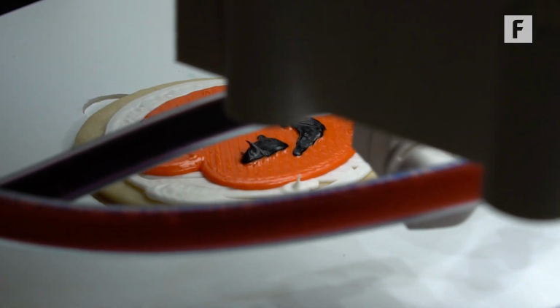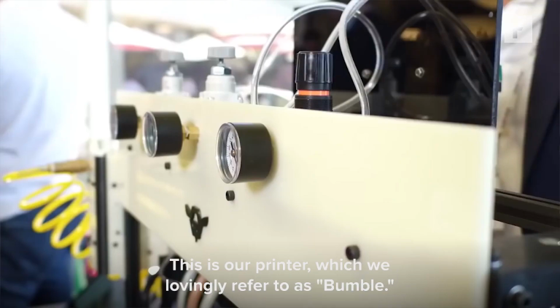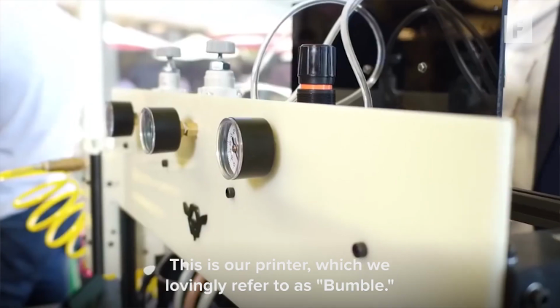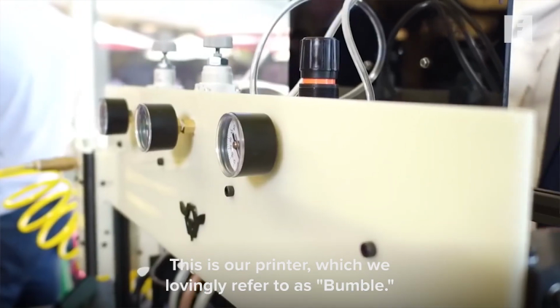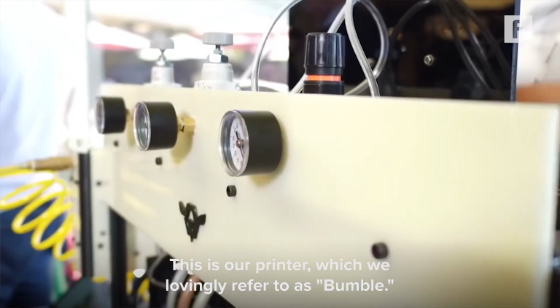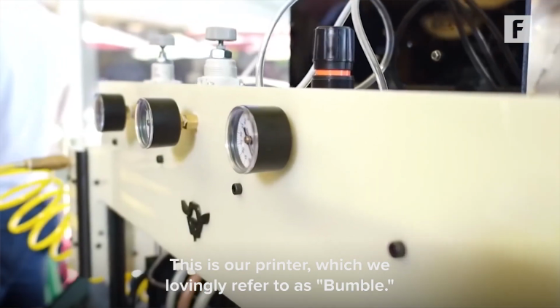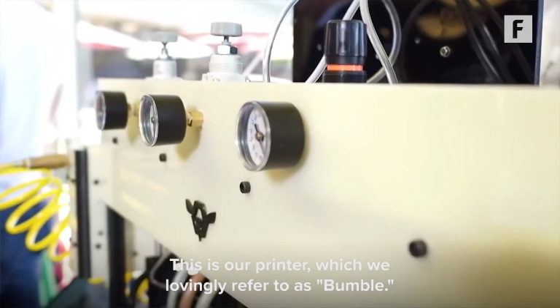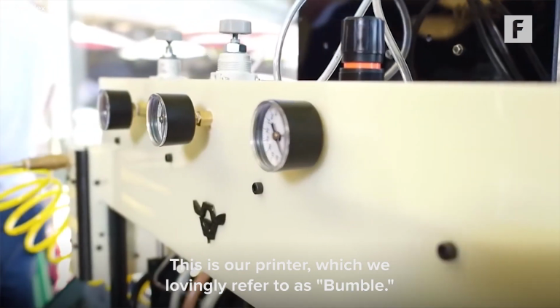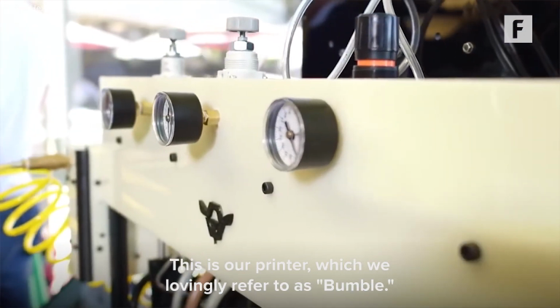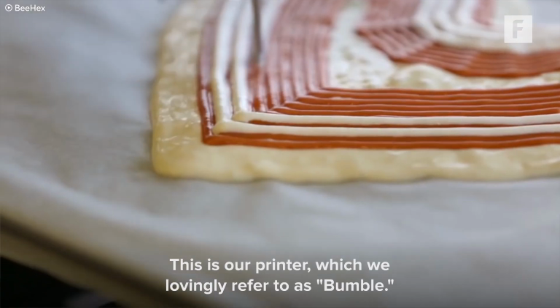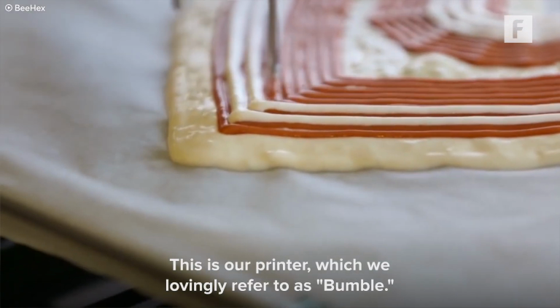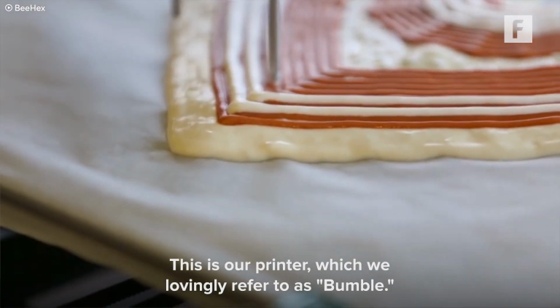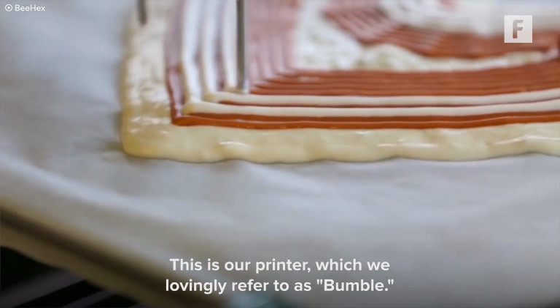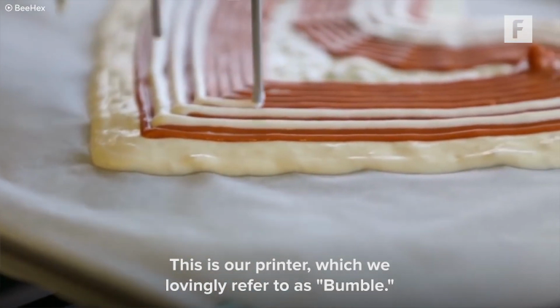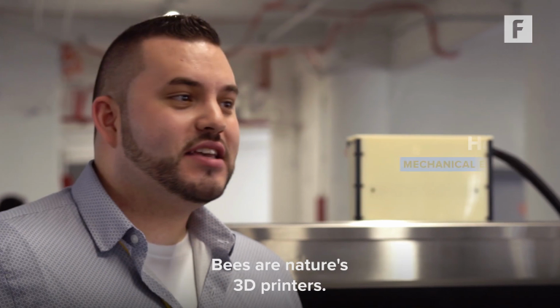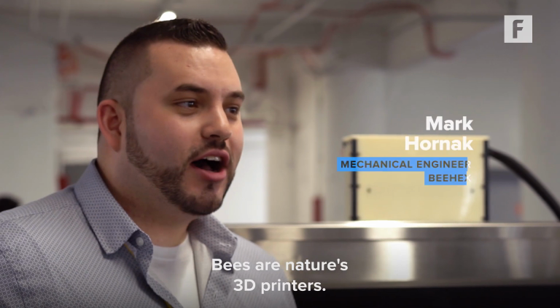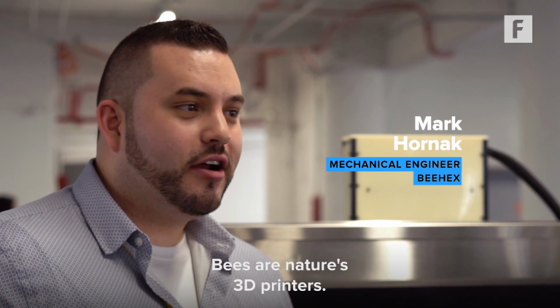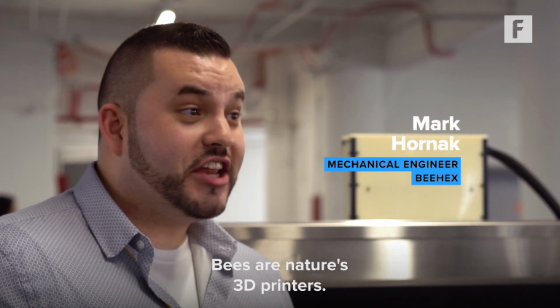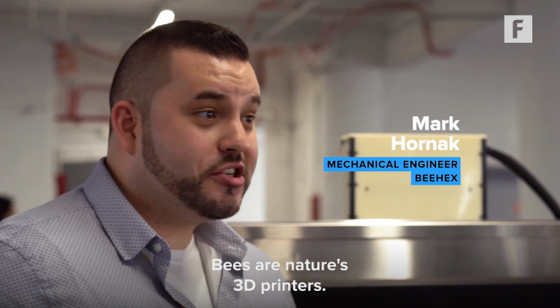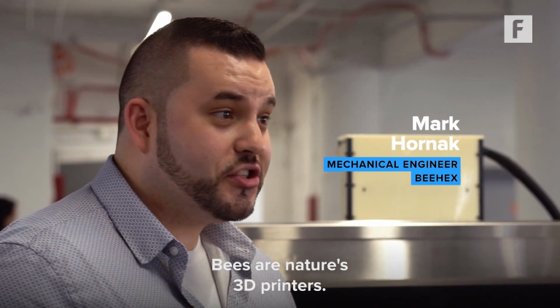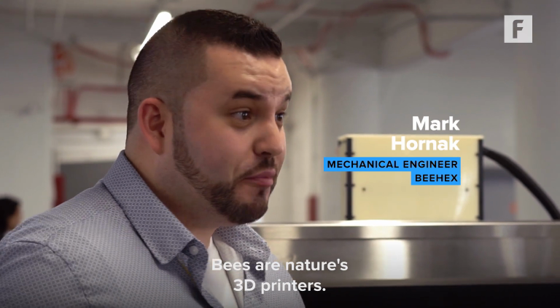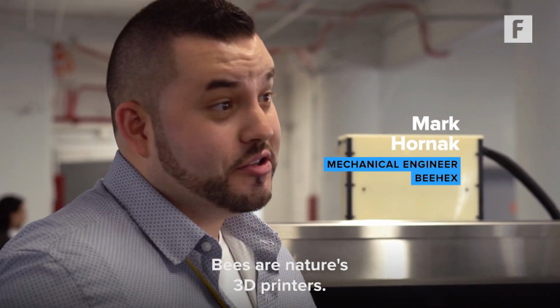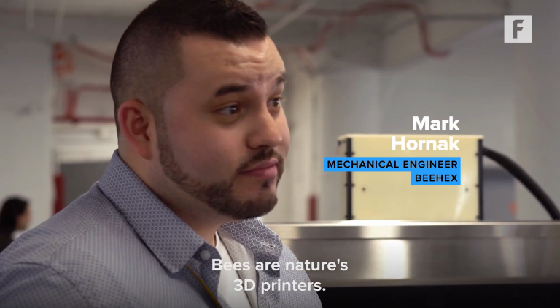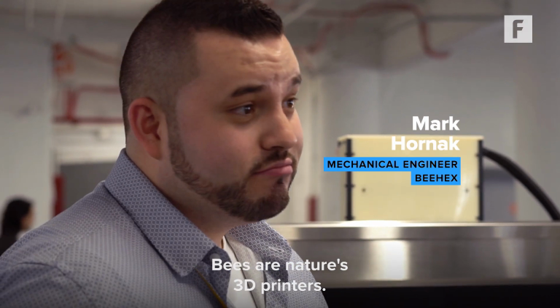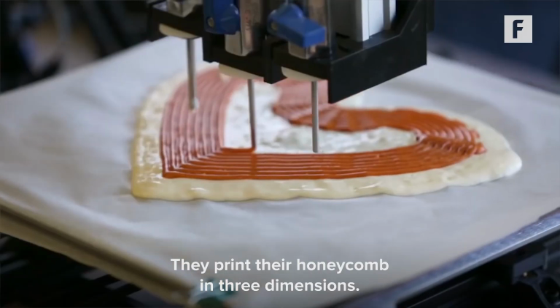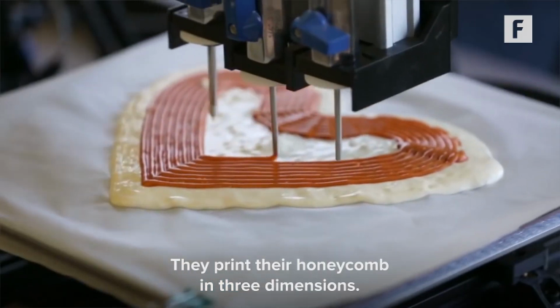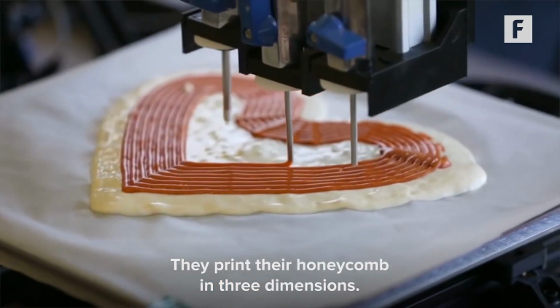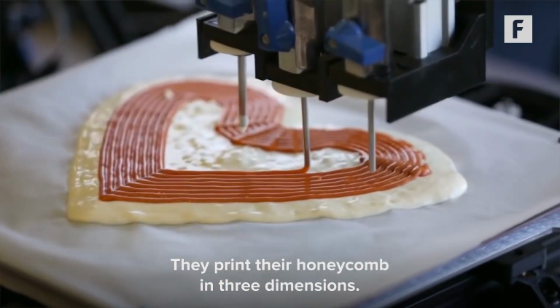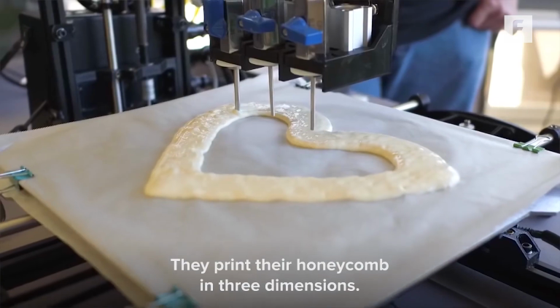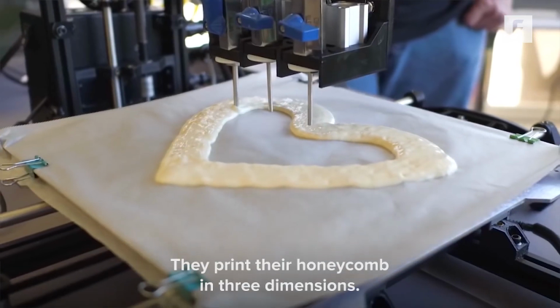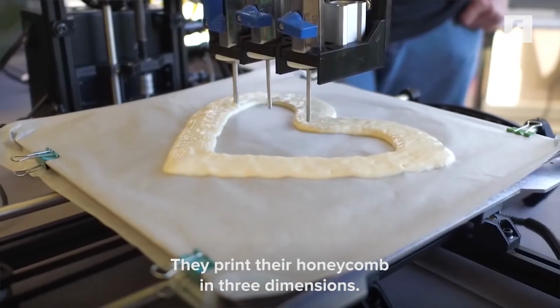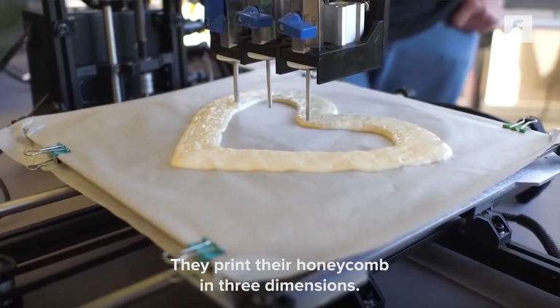This is our printer which we lovingly refer to as Bumble. These are nature's 3D printers — they print their honeycomb in three dimensions.